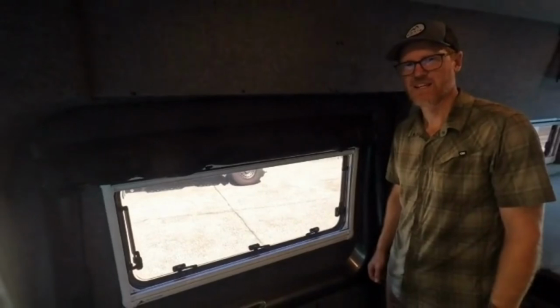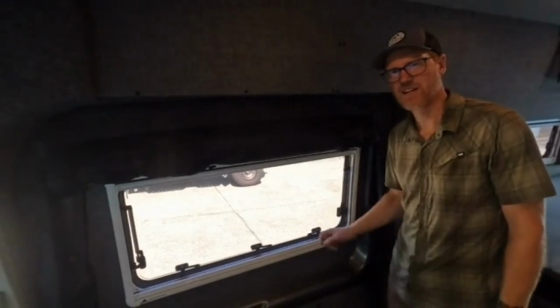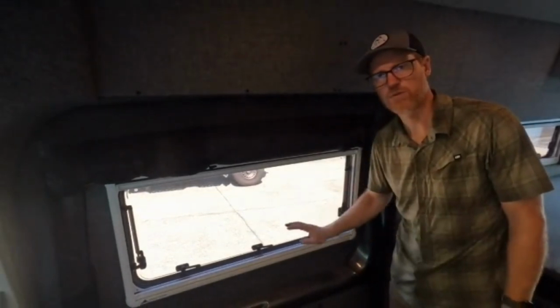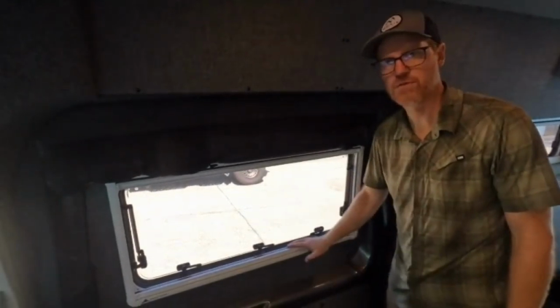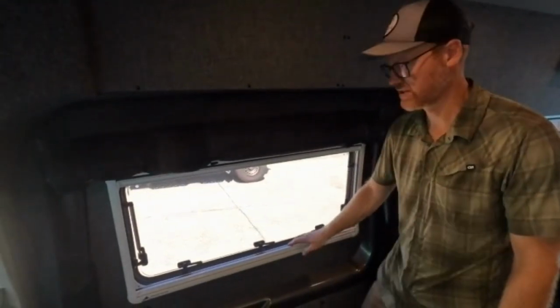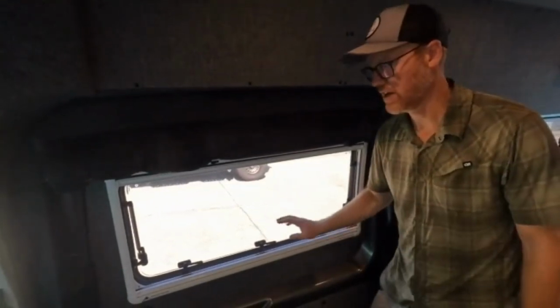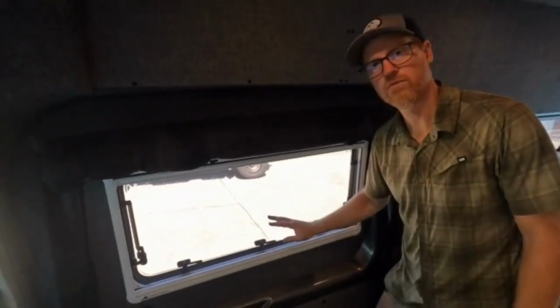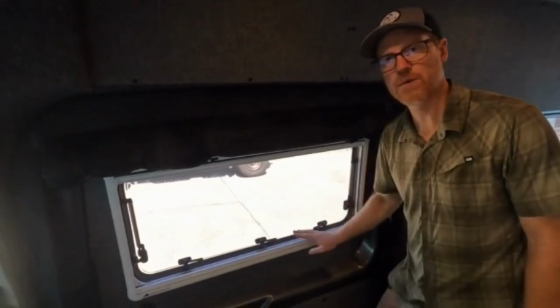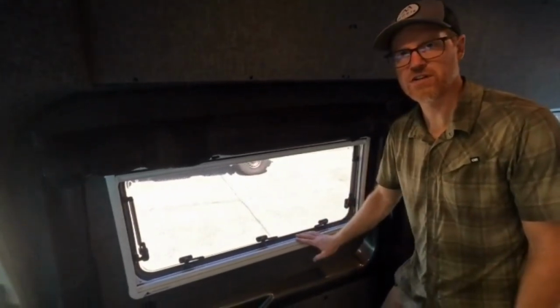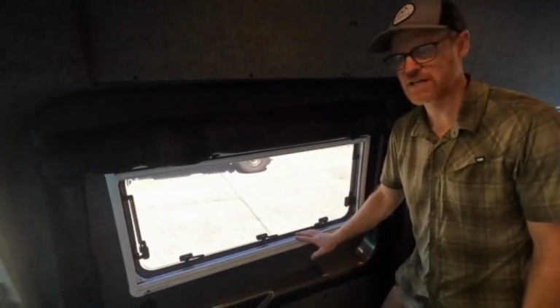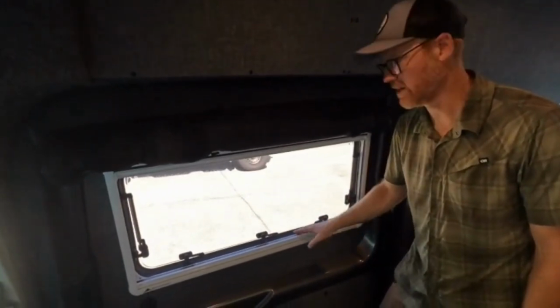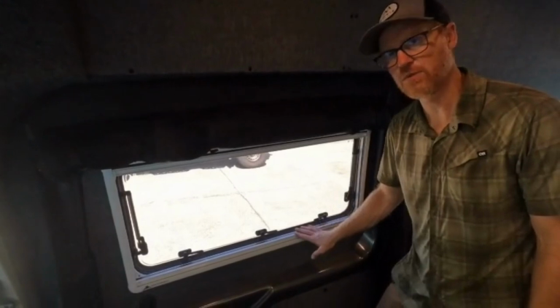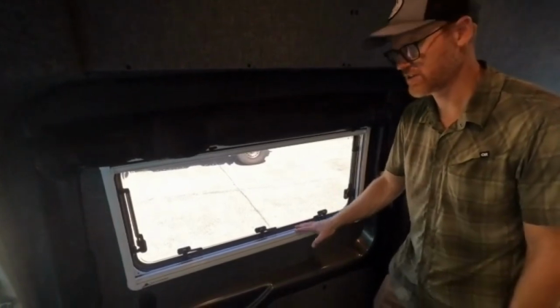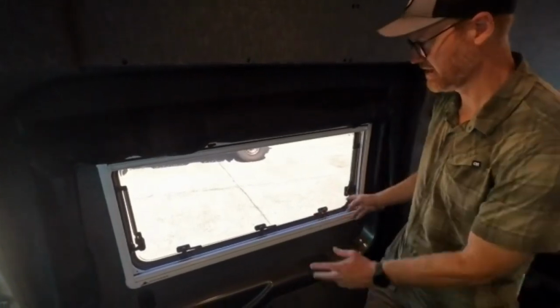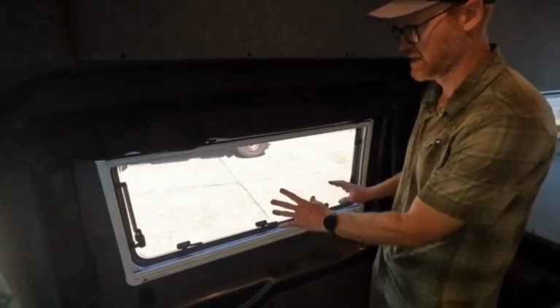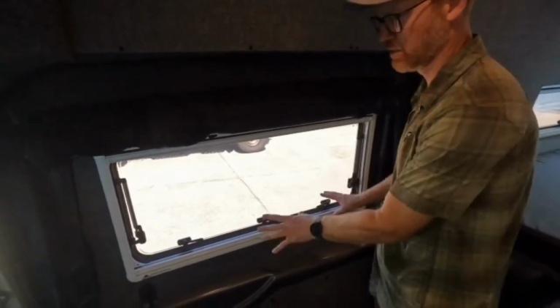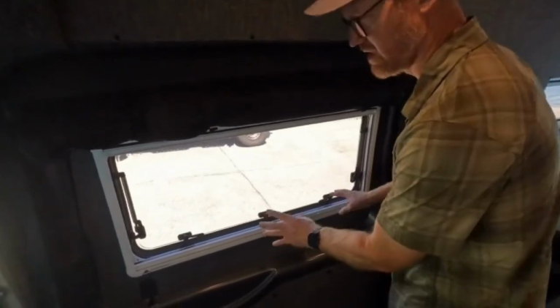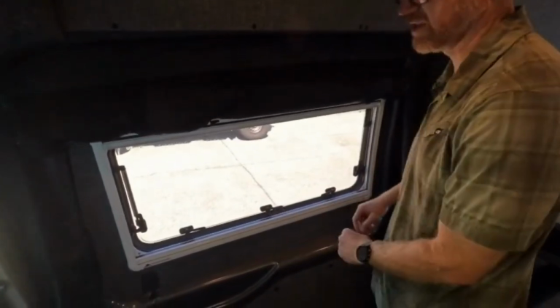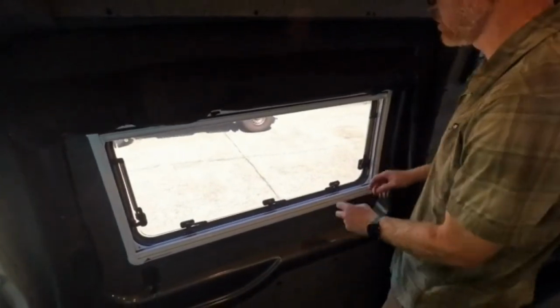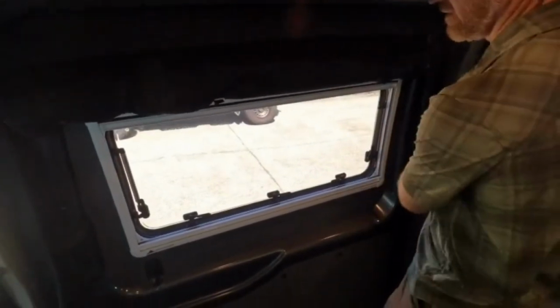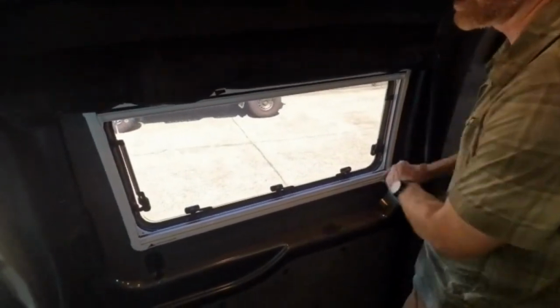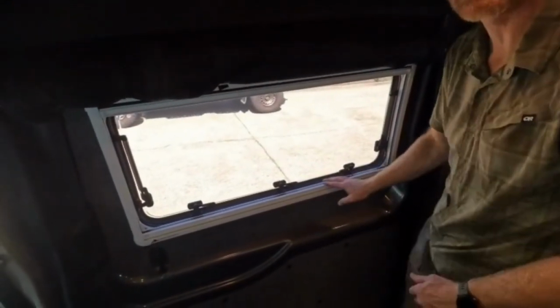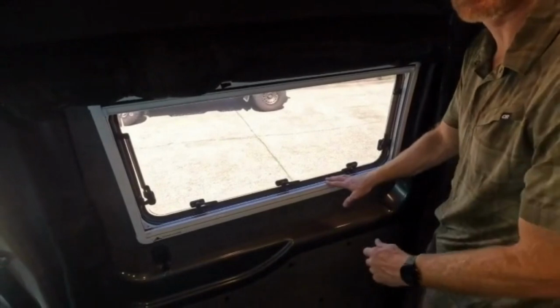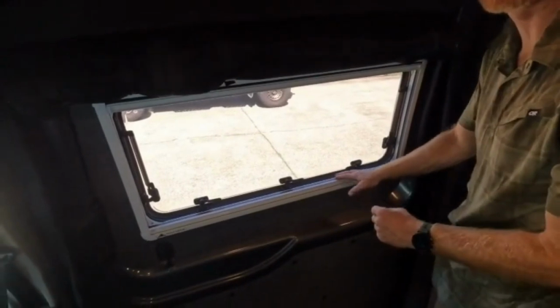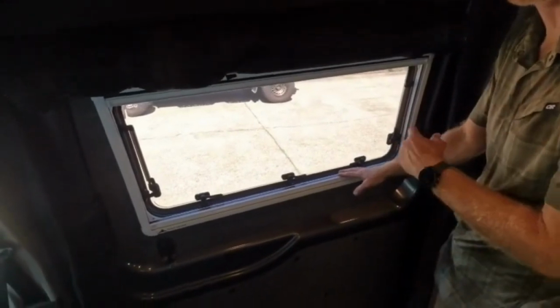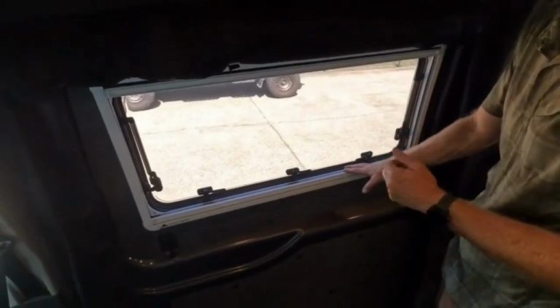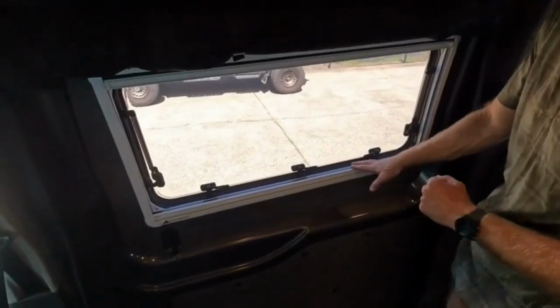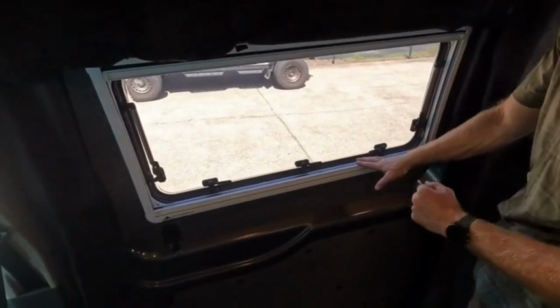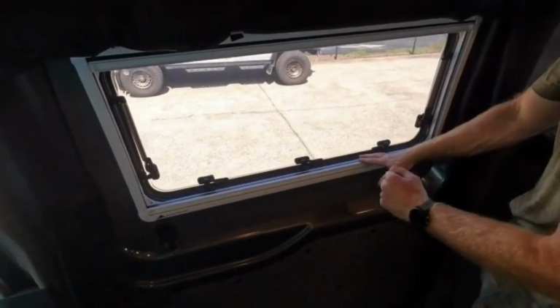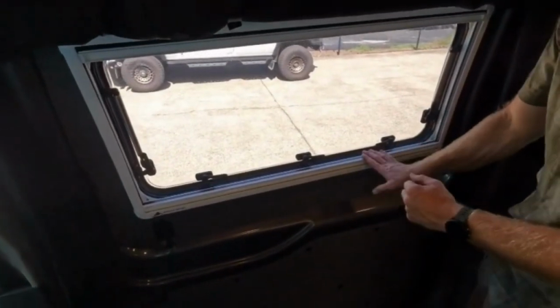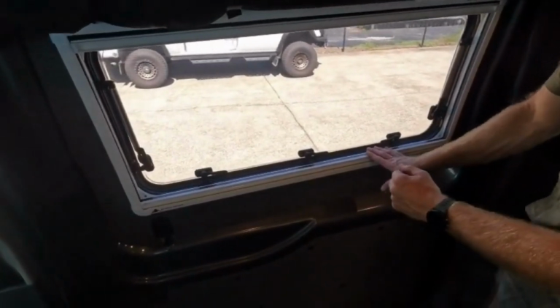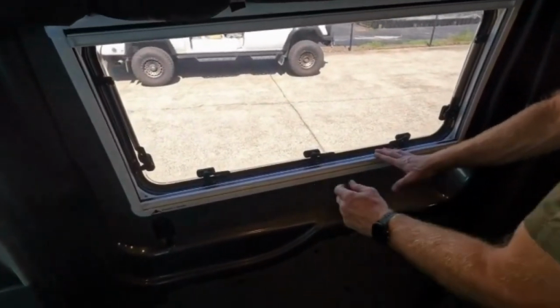Hey there! Want to run through the window operation on our awning style windows? We'll do this one on the slider door. You have two of the exact same windows in the back that are smaller in the bed area, but they all operate the same way.